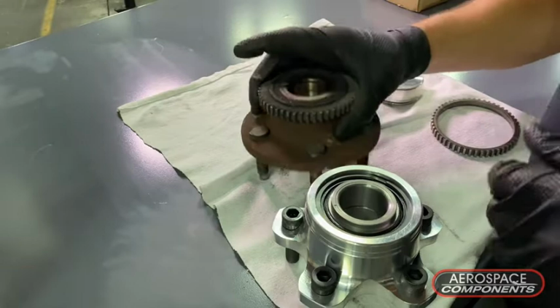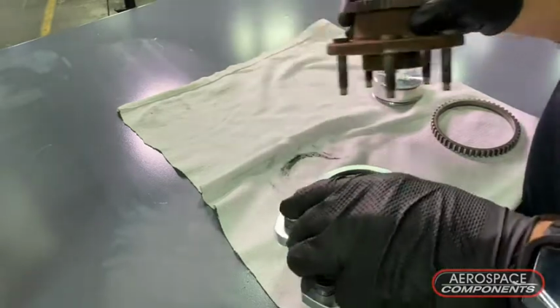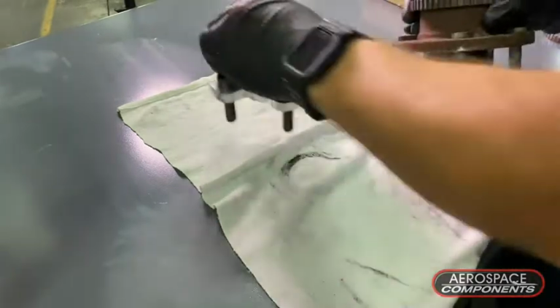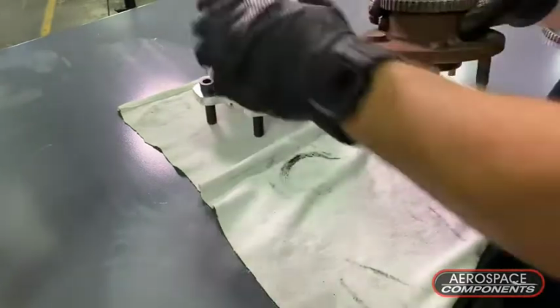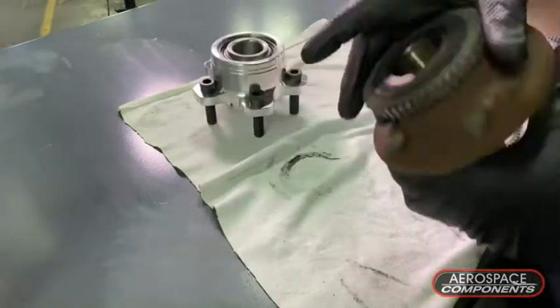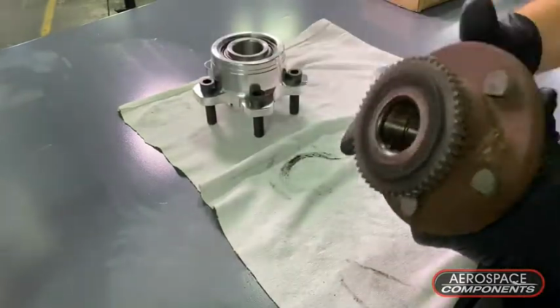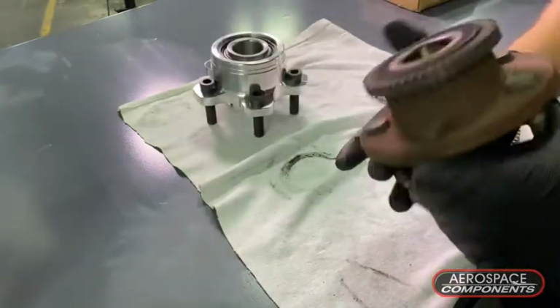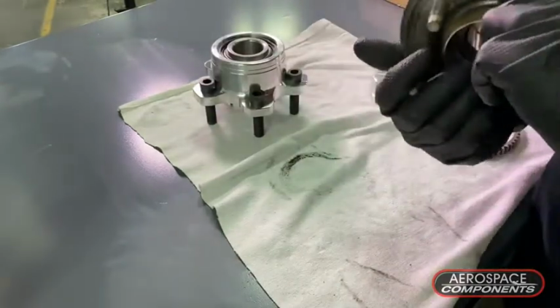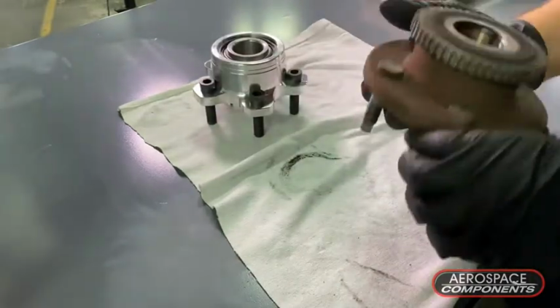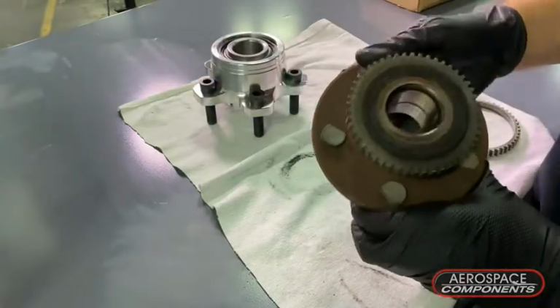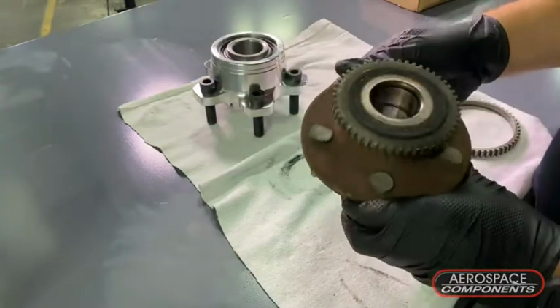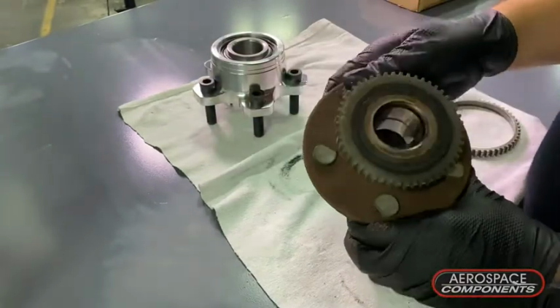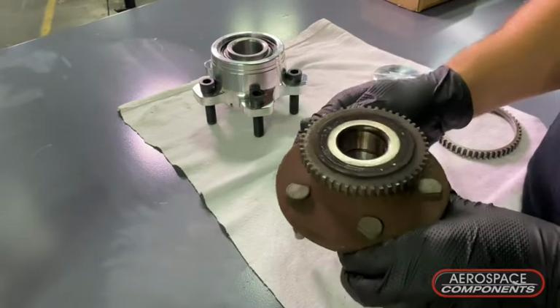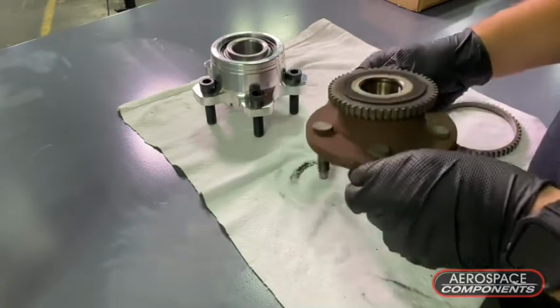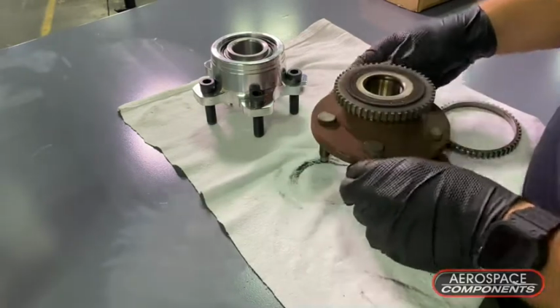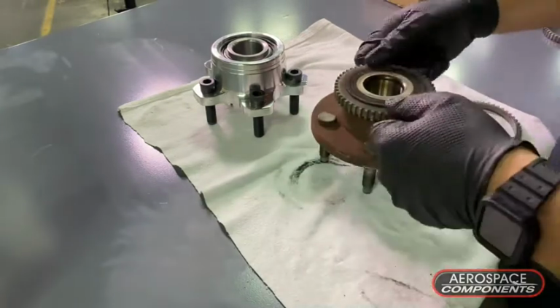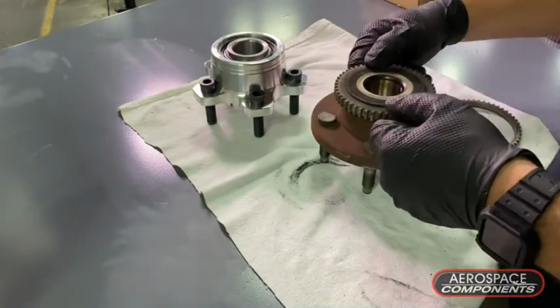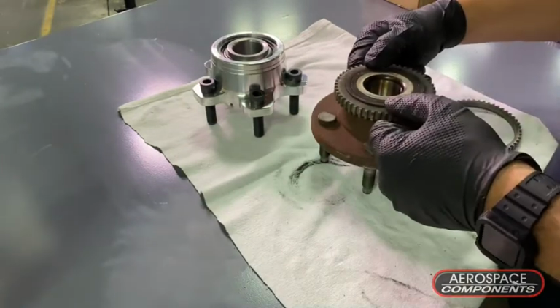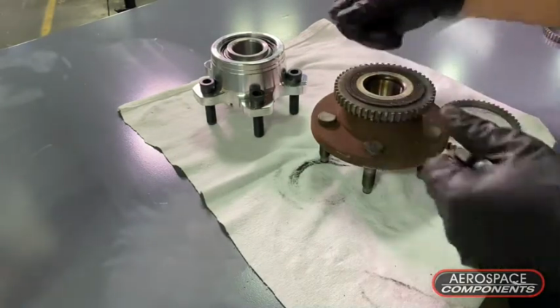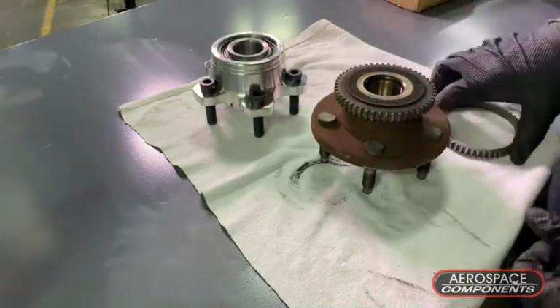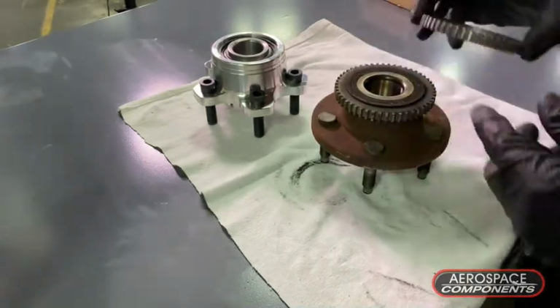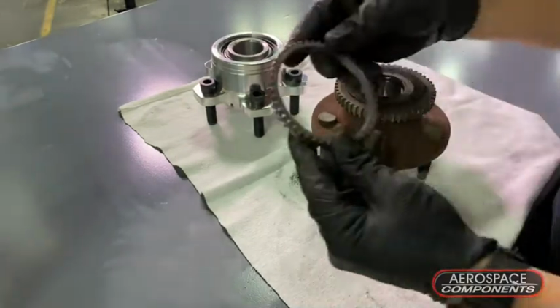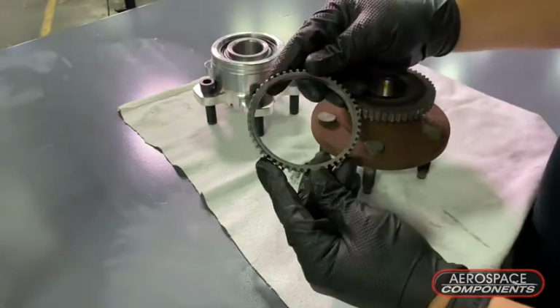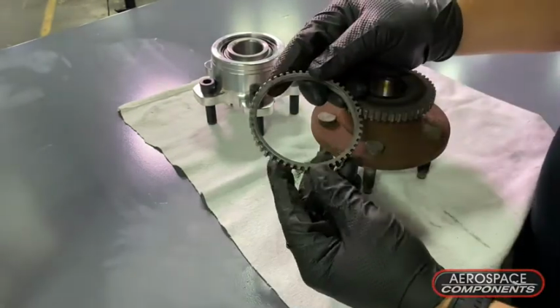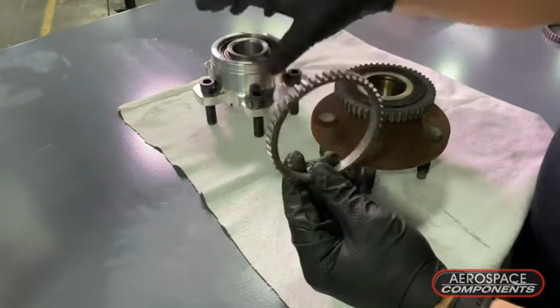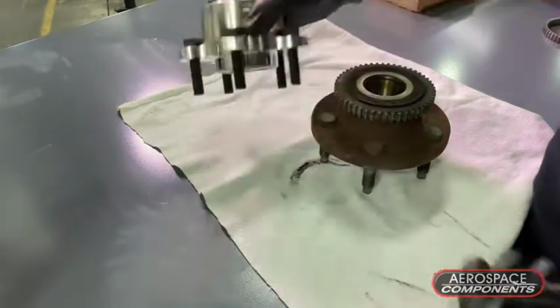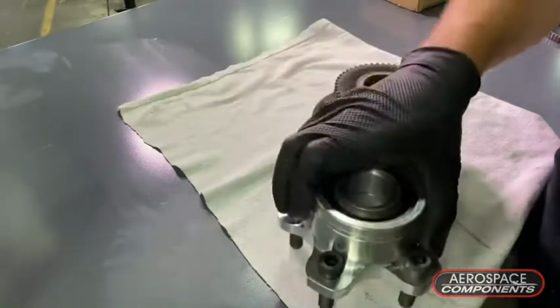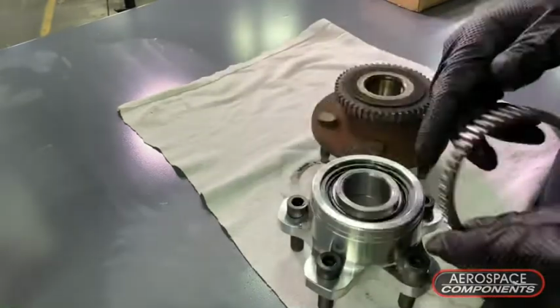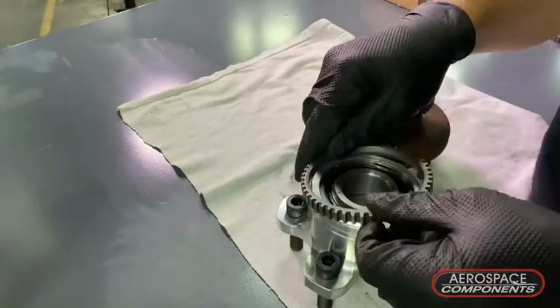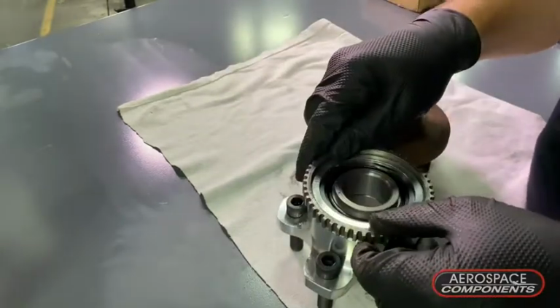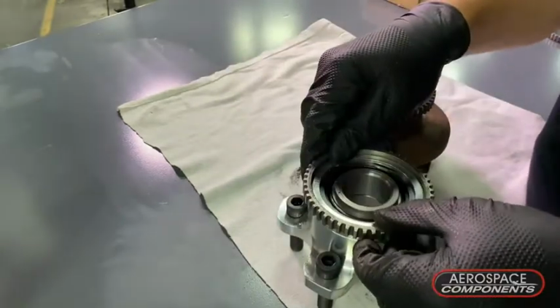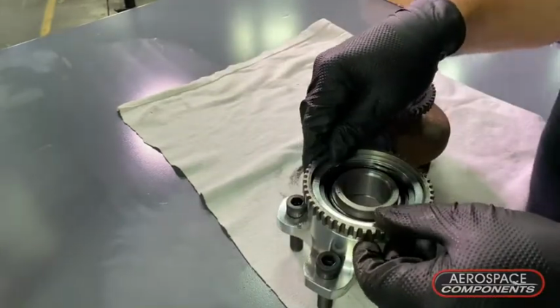If you need to keep the factory speed sensors — a lot of you don't, but in this case I do — you can press this ring off, bore it out to open it up for our hub, and then press it right back on.